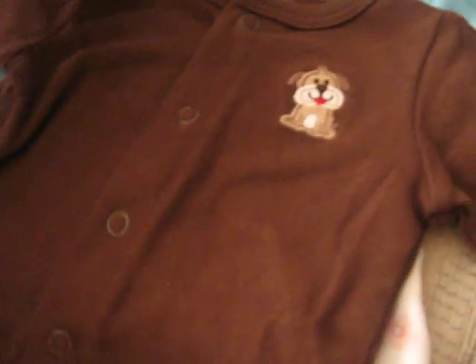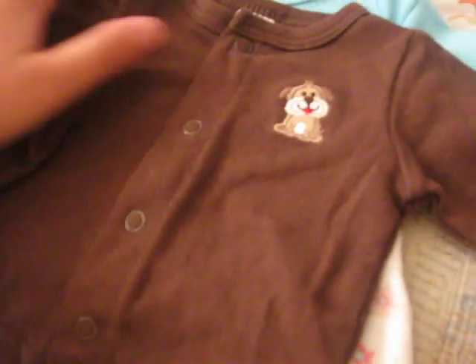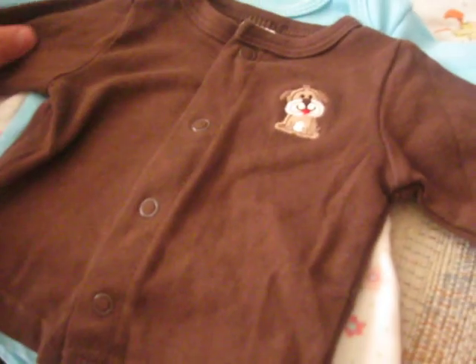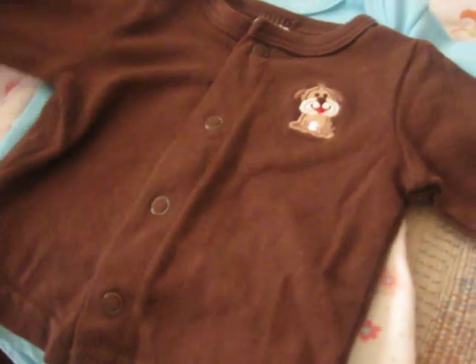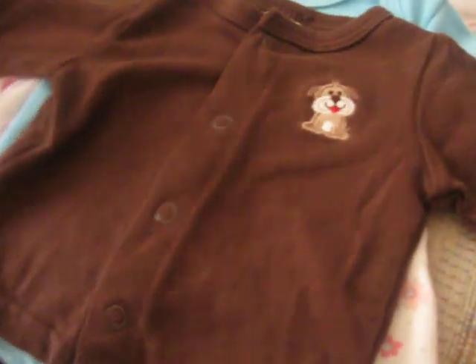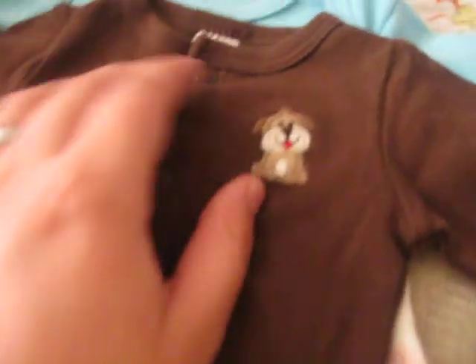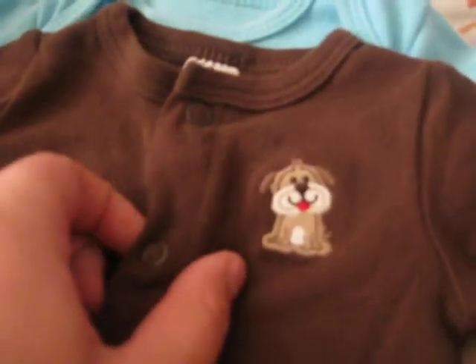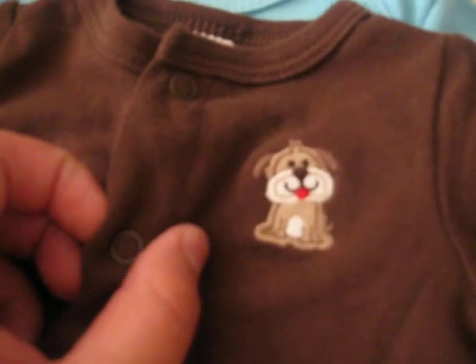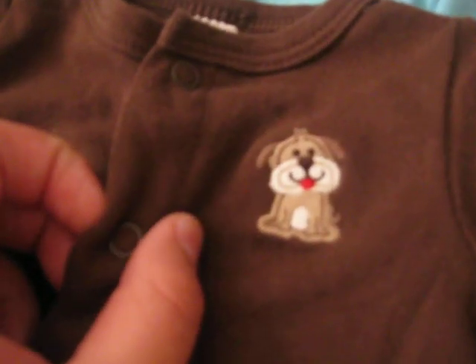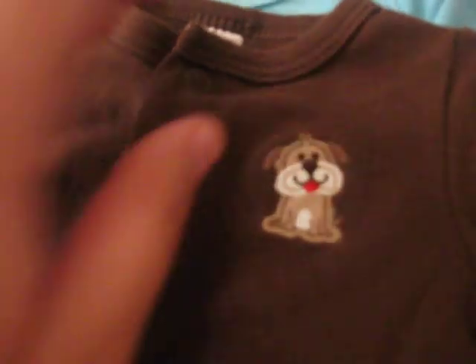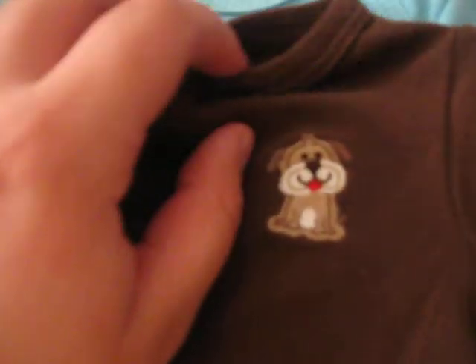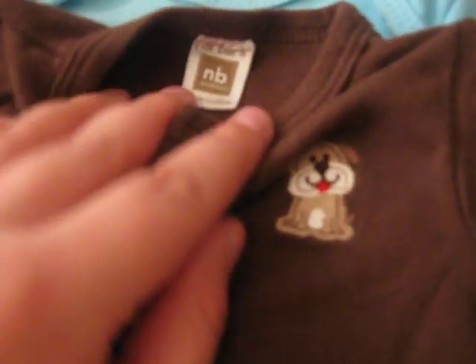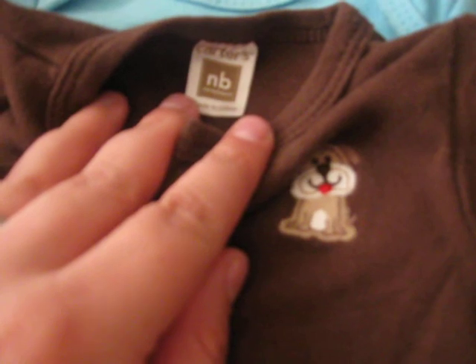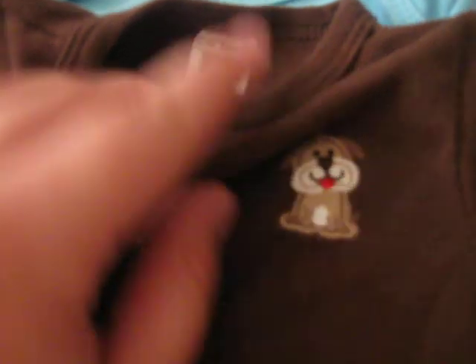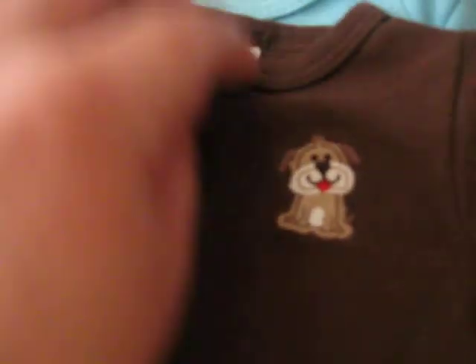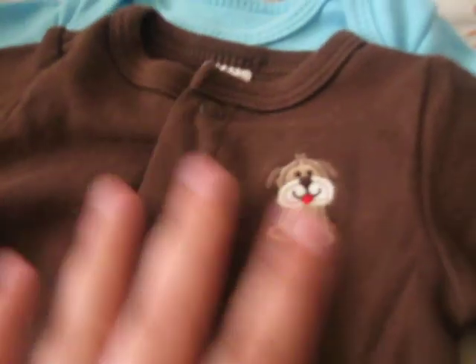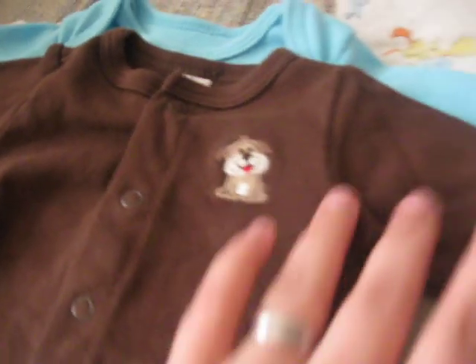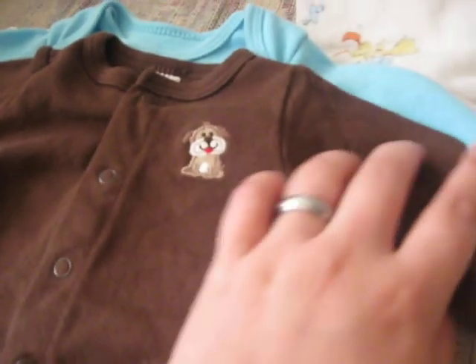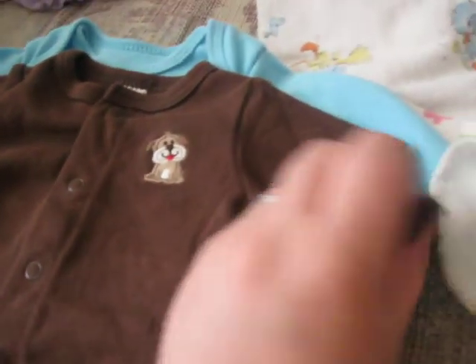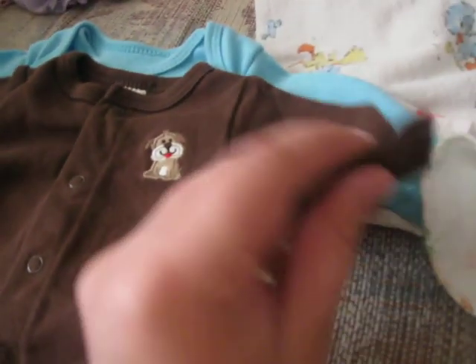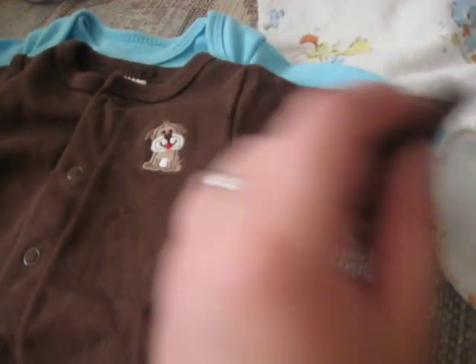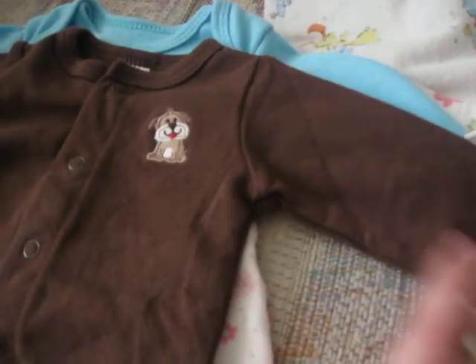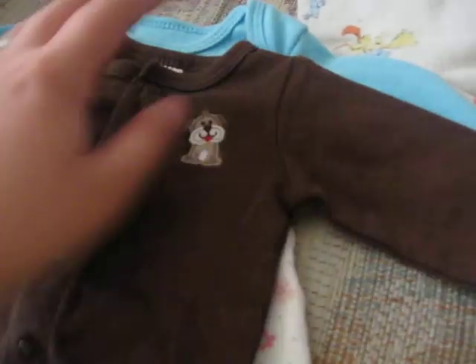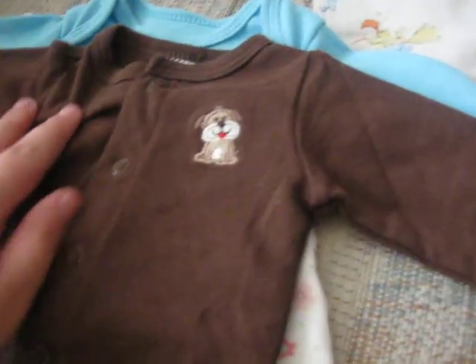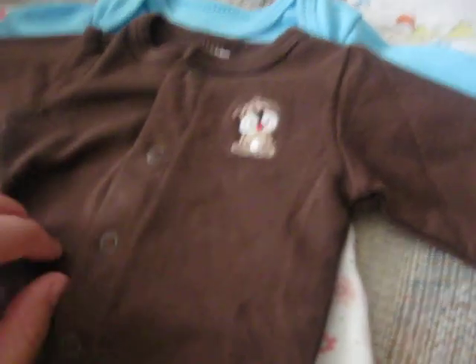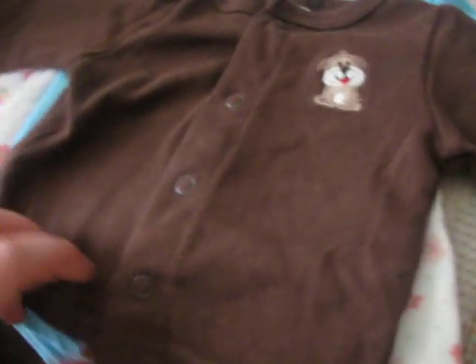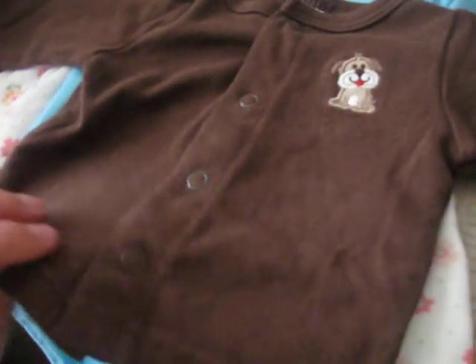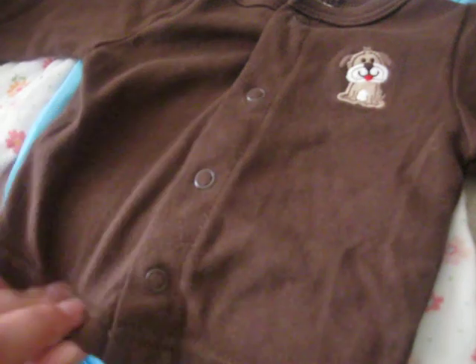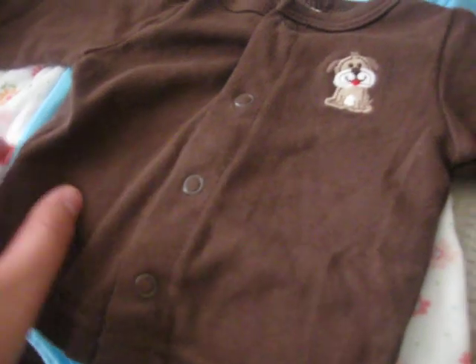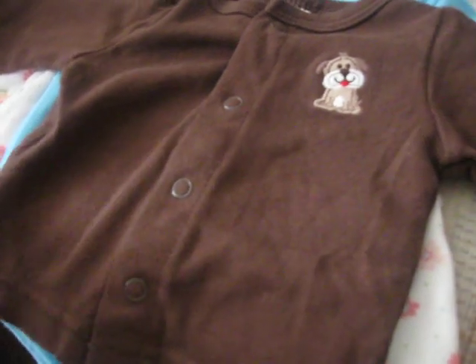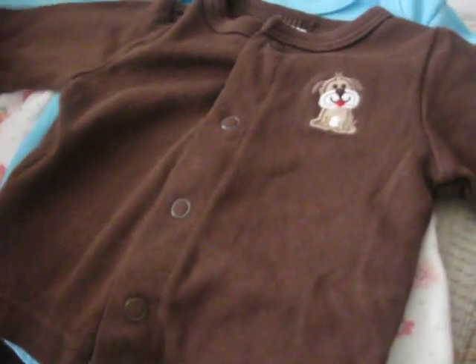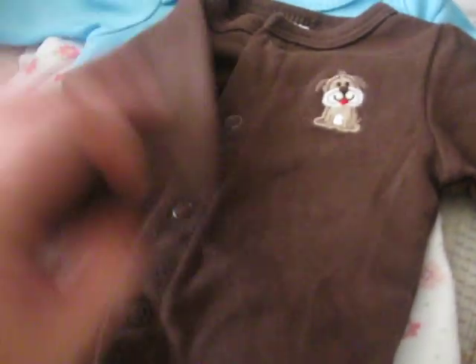Here's a little jacket. It's got a puppy on it. It's a newborn size — it's a long sleeve jacket. I thought it'd be cute for my Reborn.